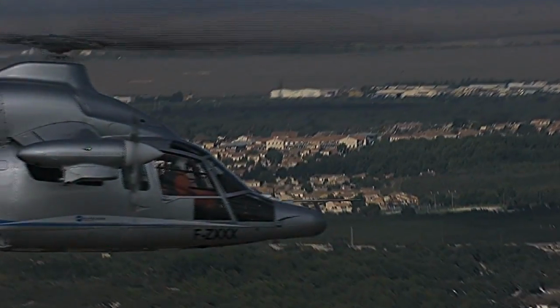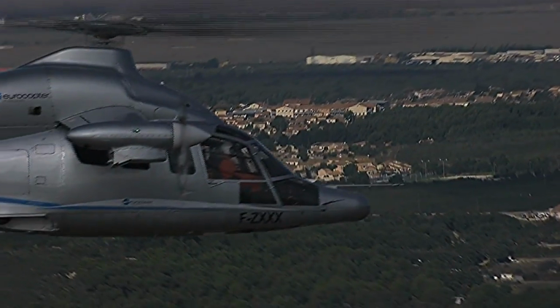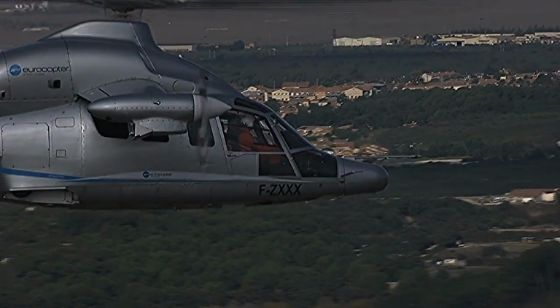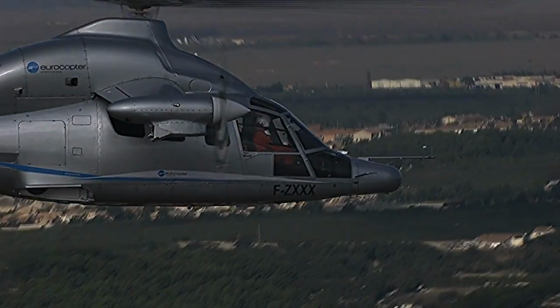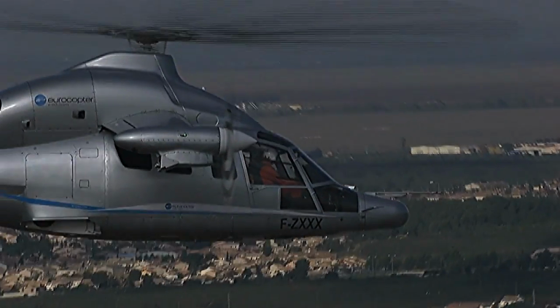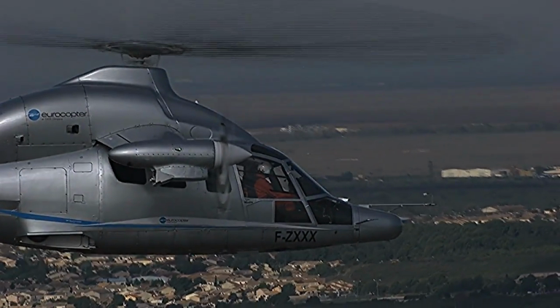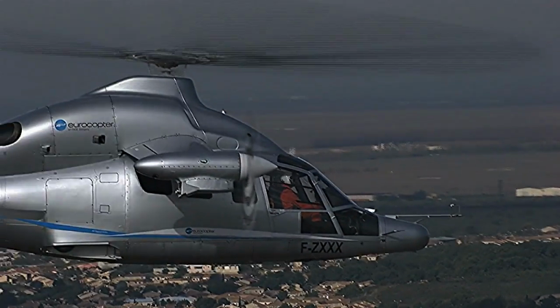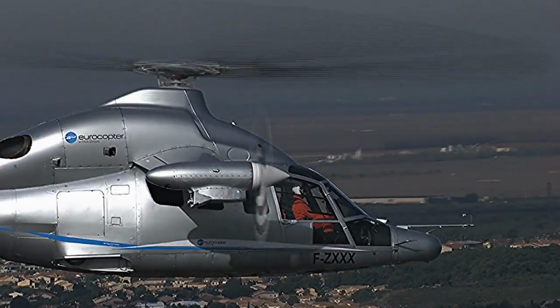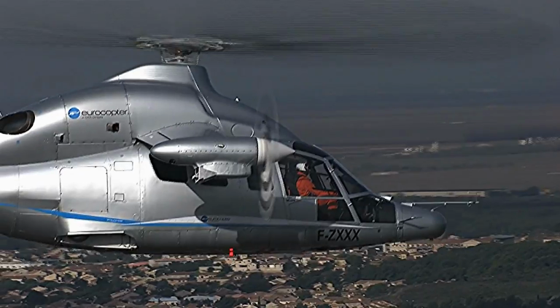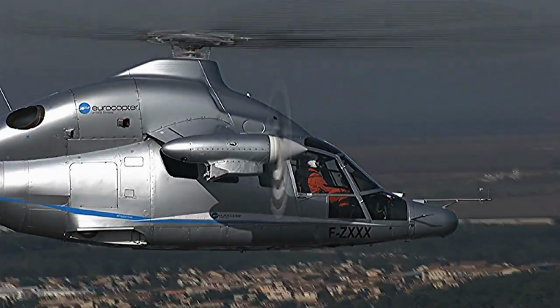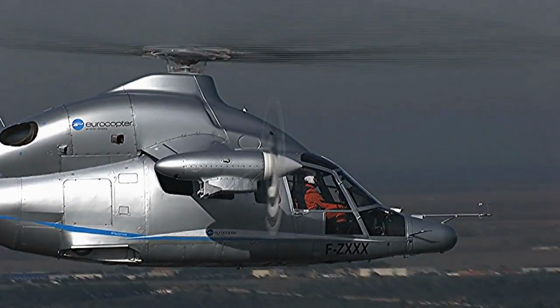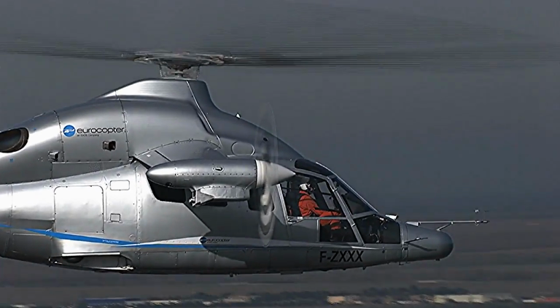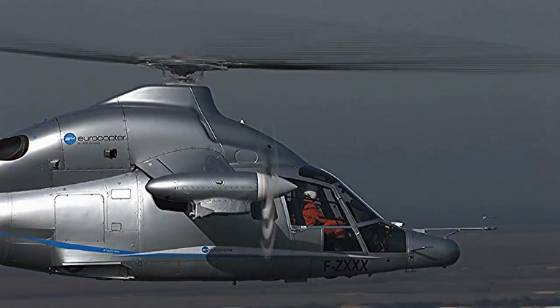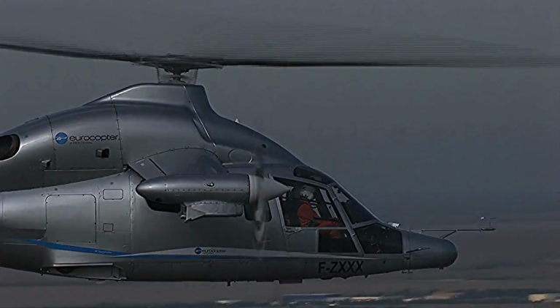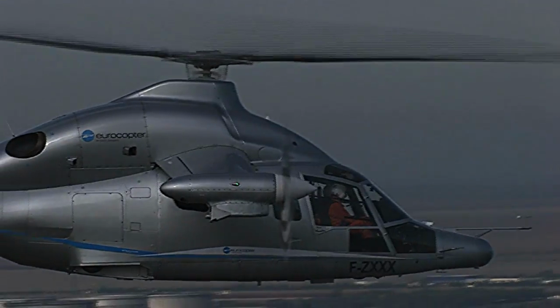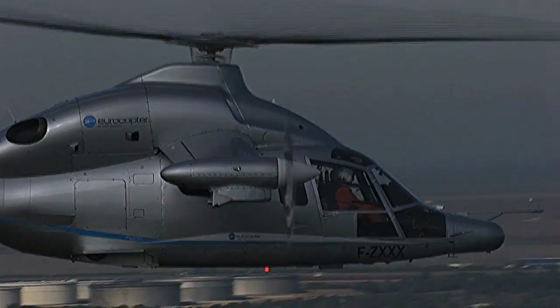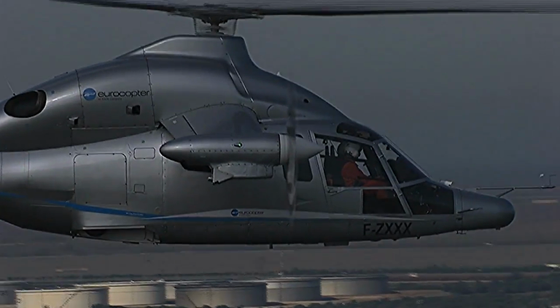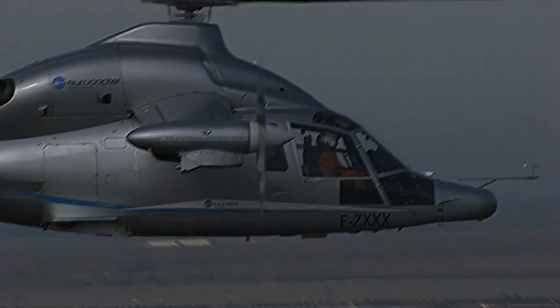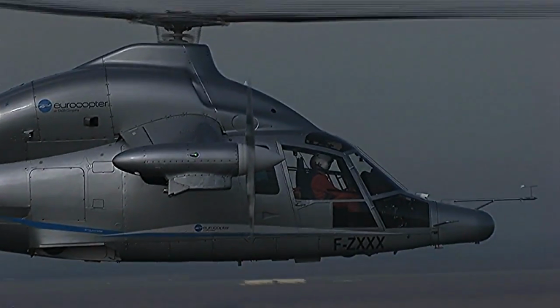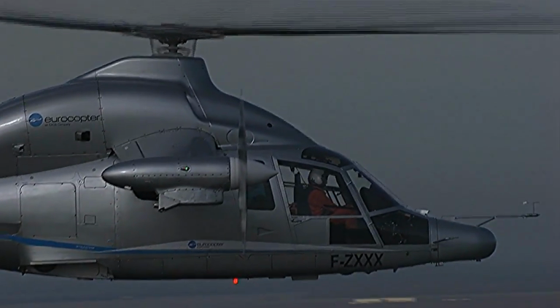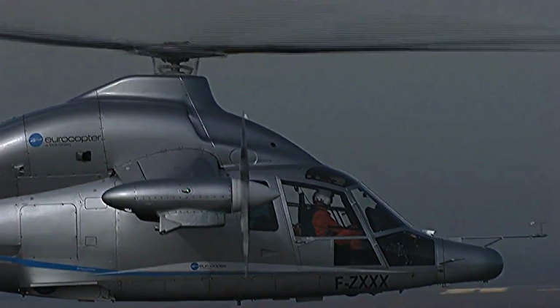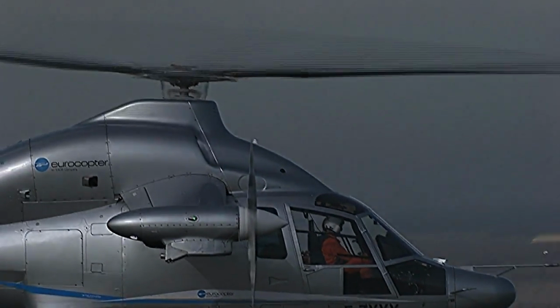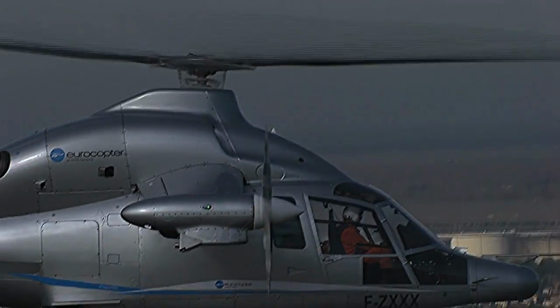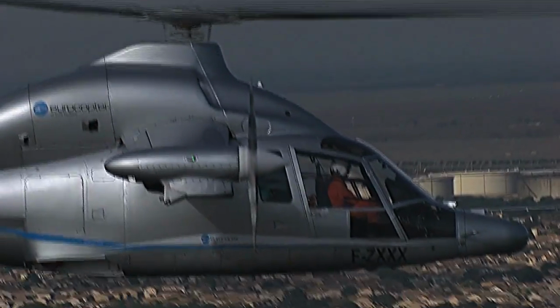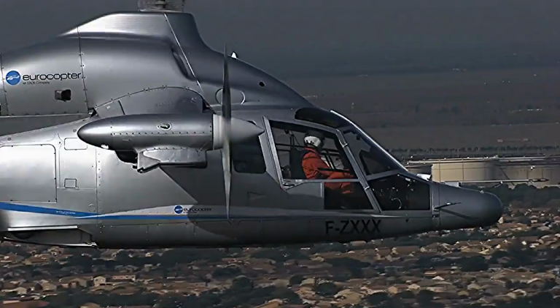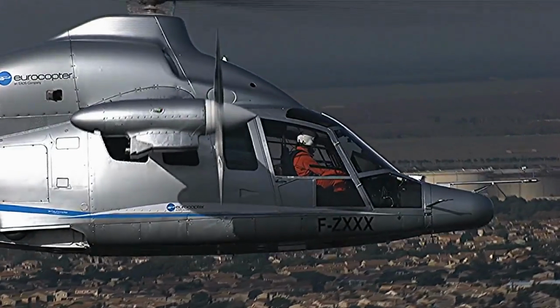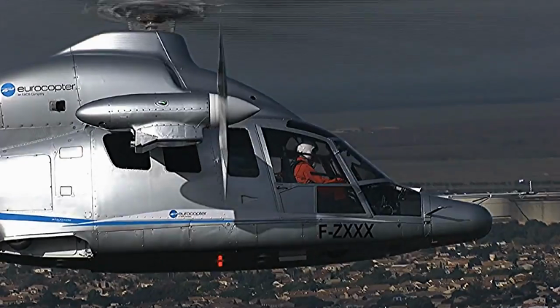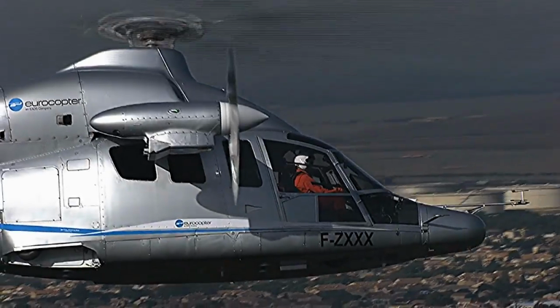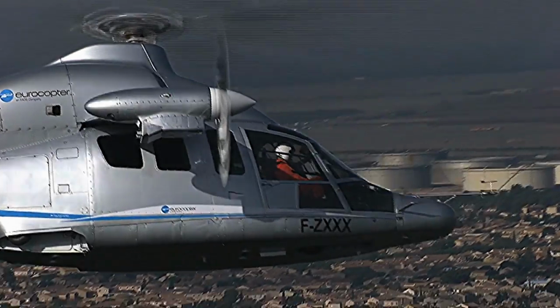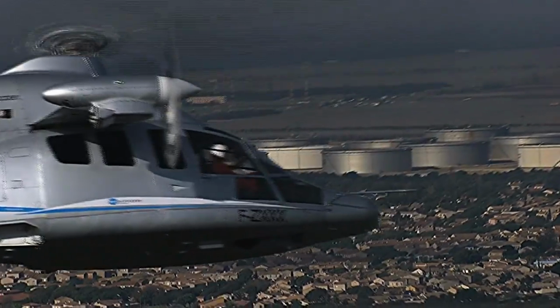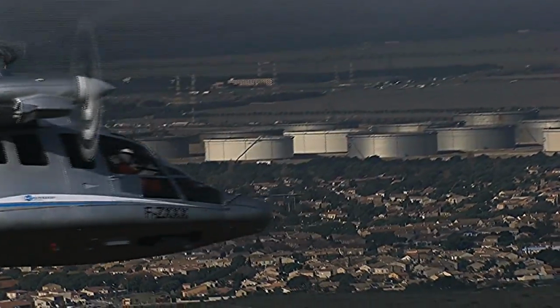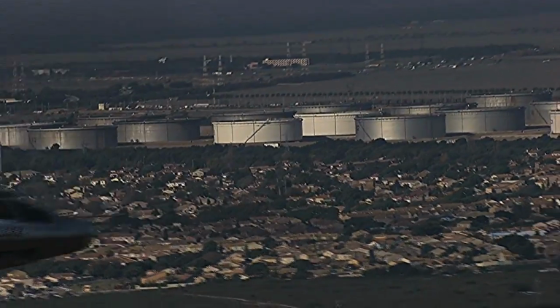Eurocopter's goal is to offer a helicopter that can fly 50% faster but cost only 10–20% more, while still being able to hover efficiently and auto-rotate safely.